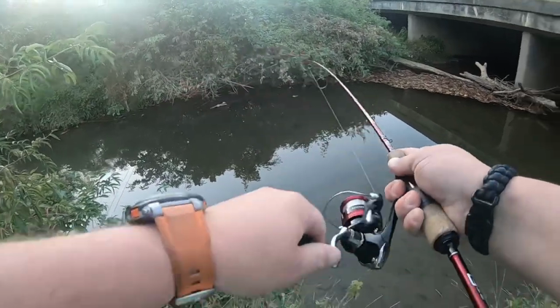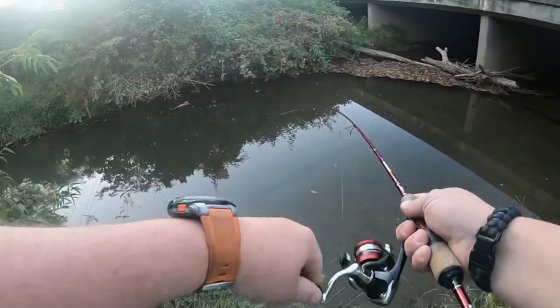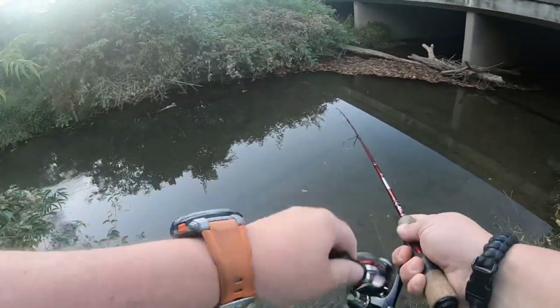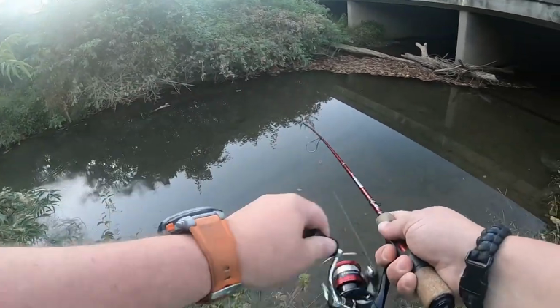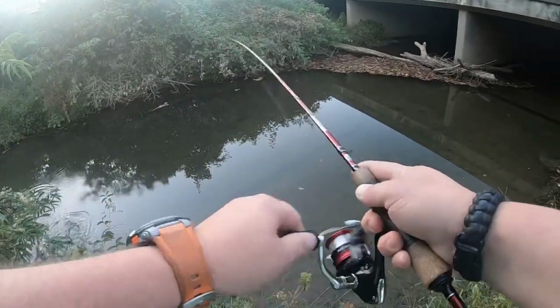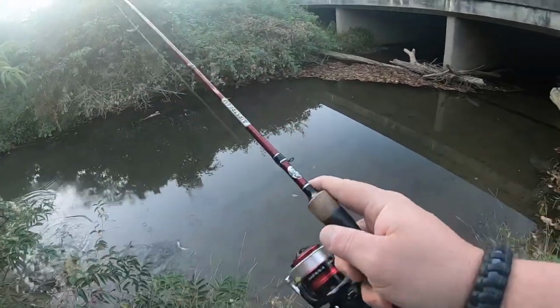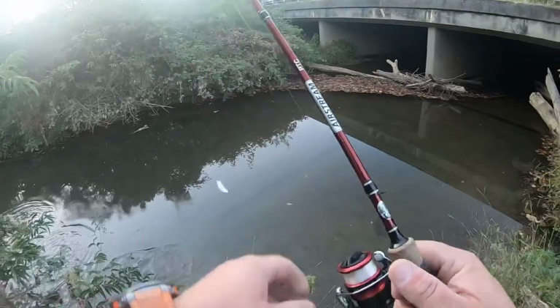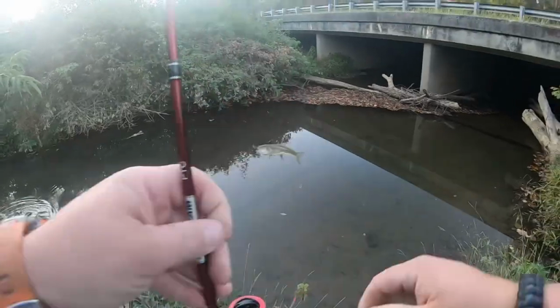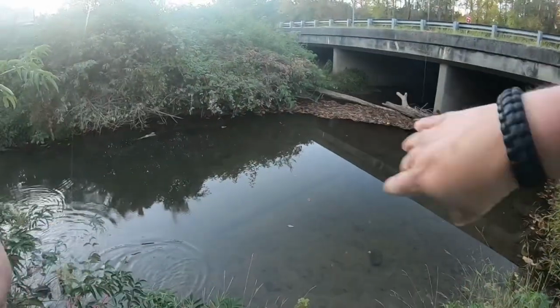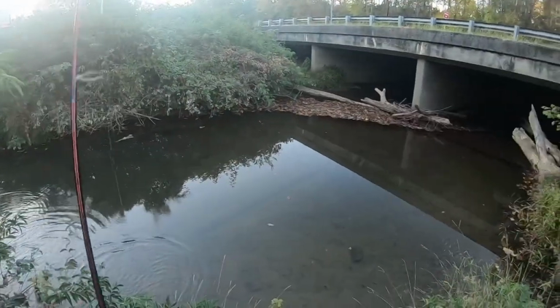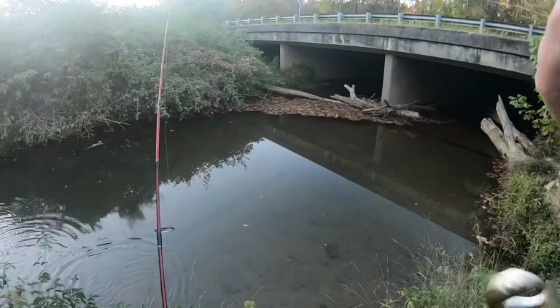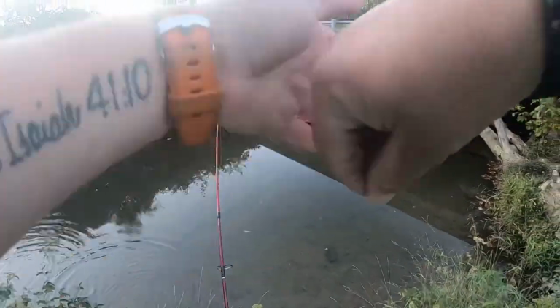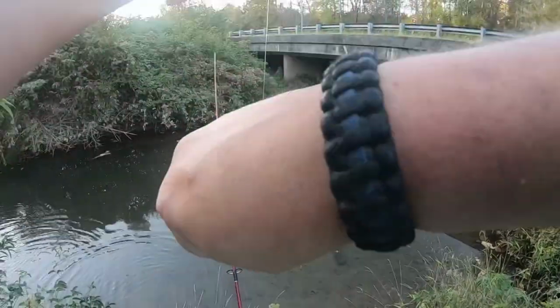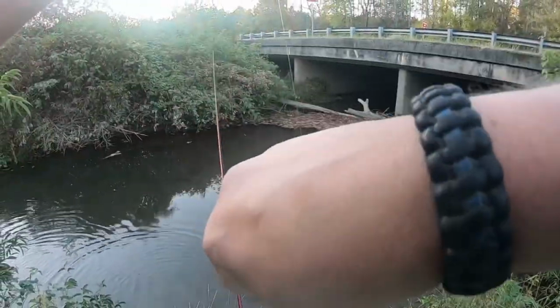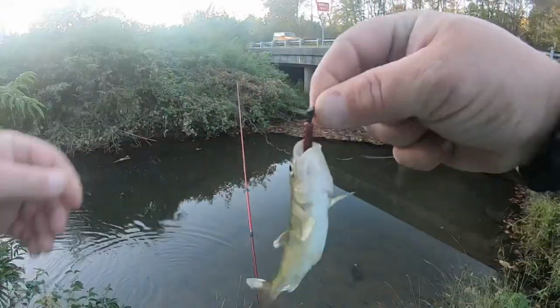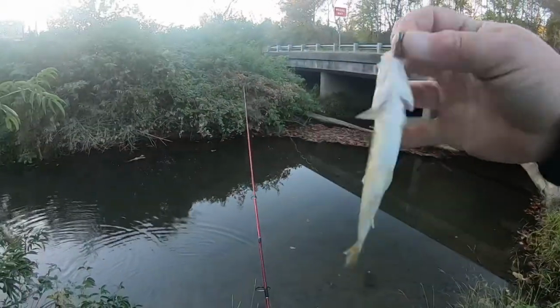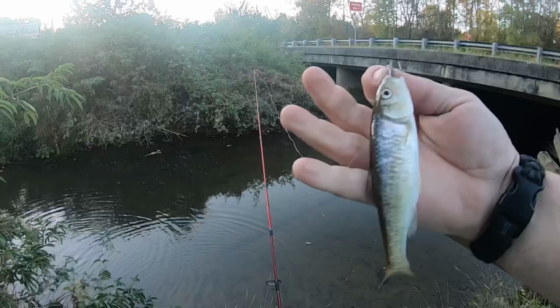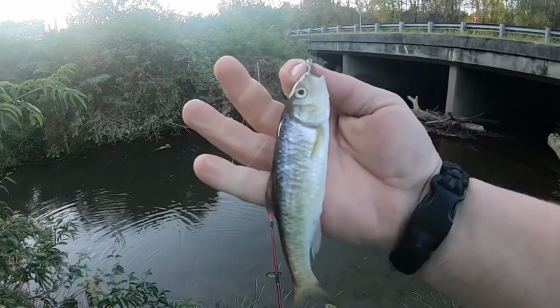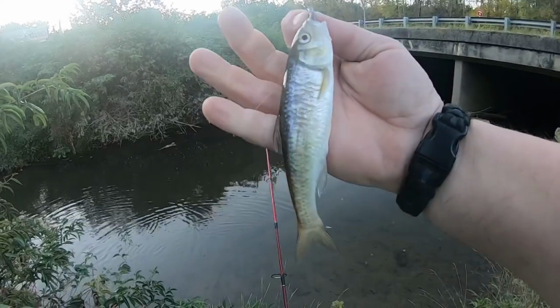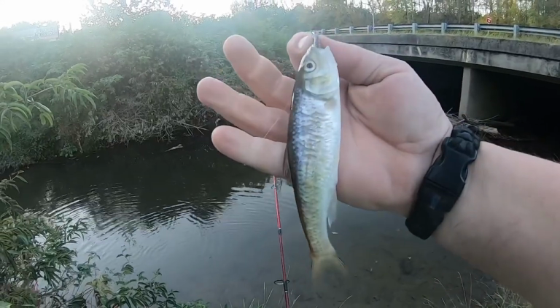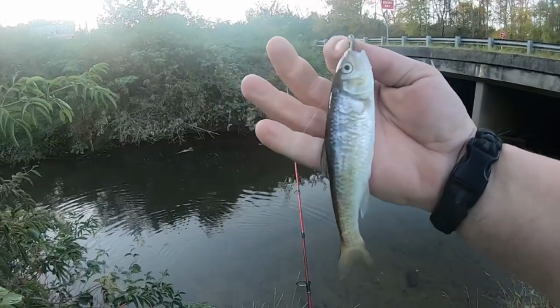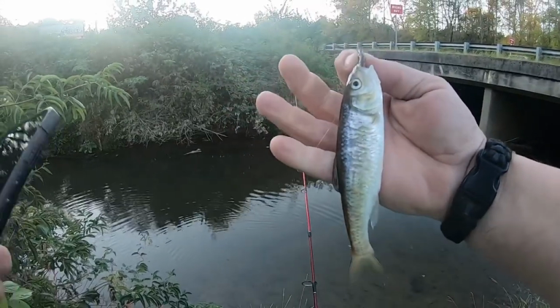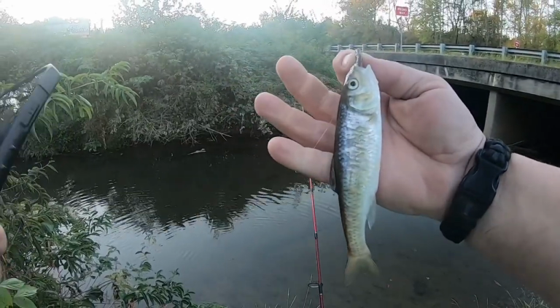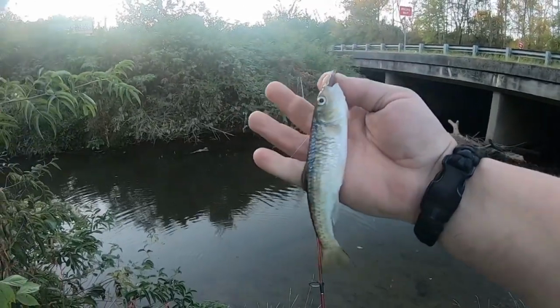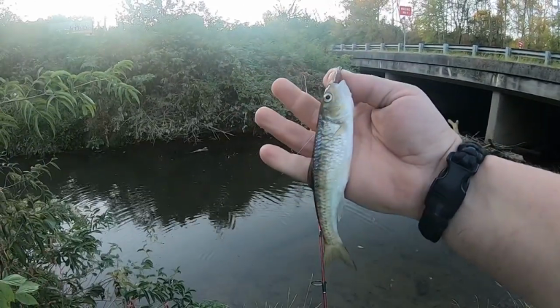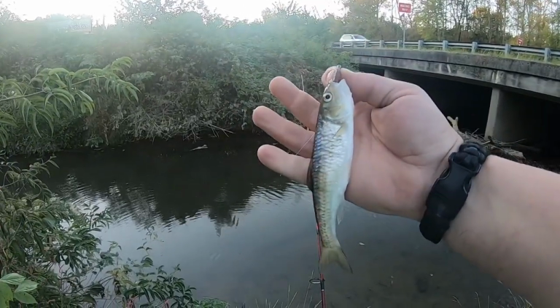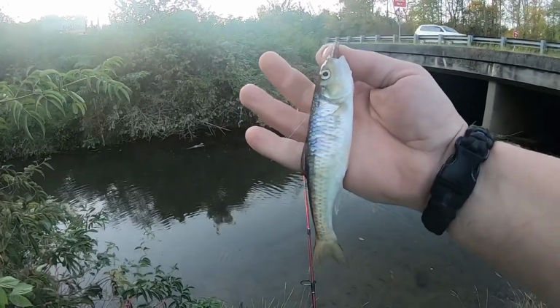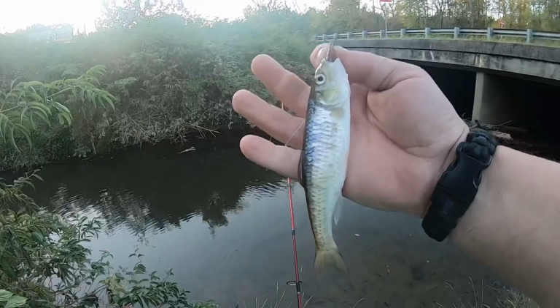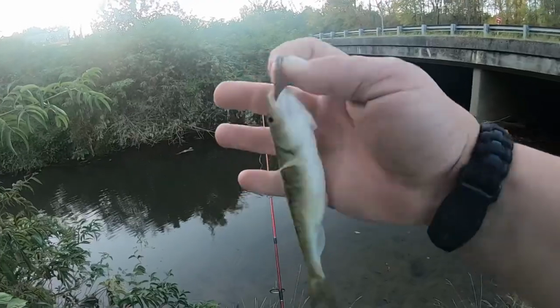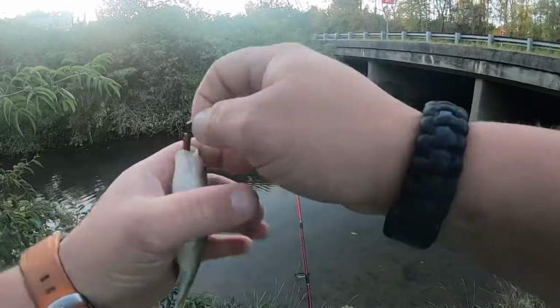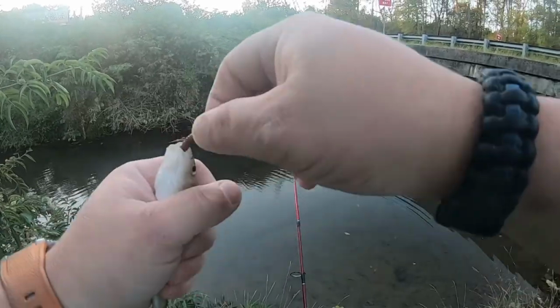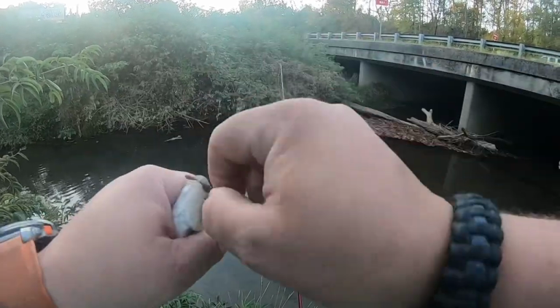Got another one — a little common shiner. Get a picture real quick, then get it back.